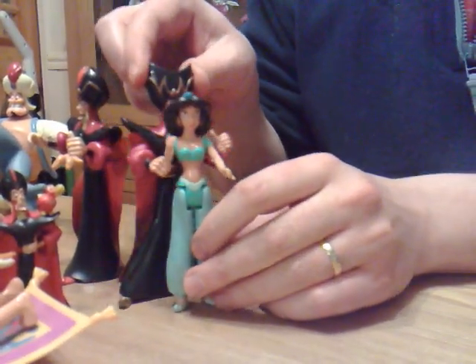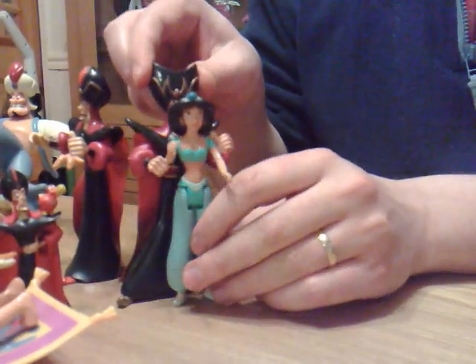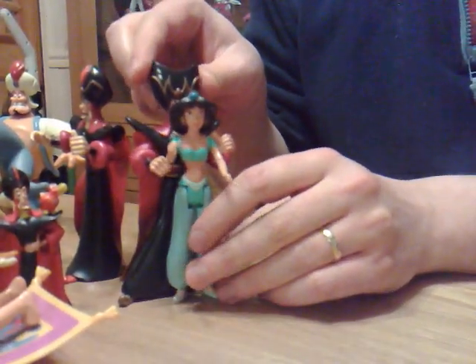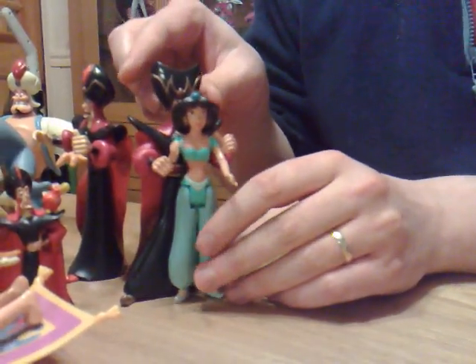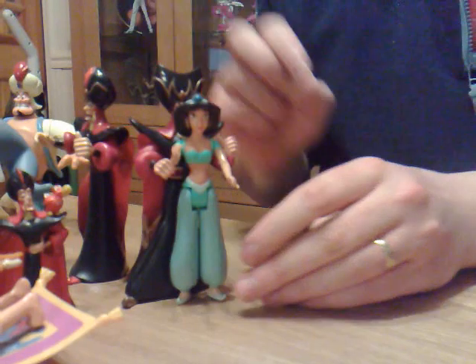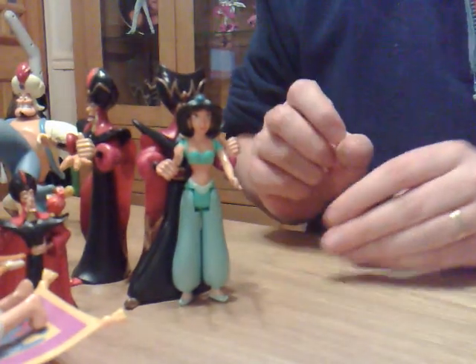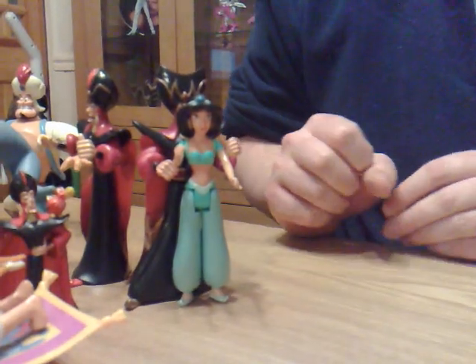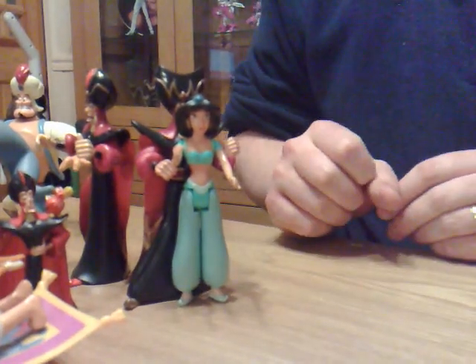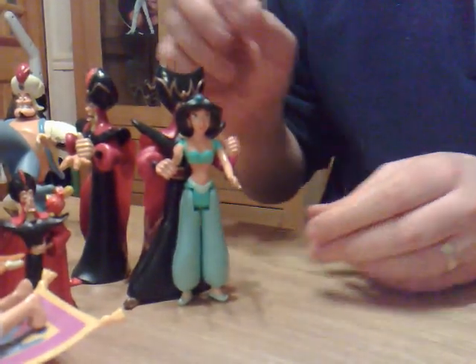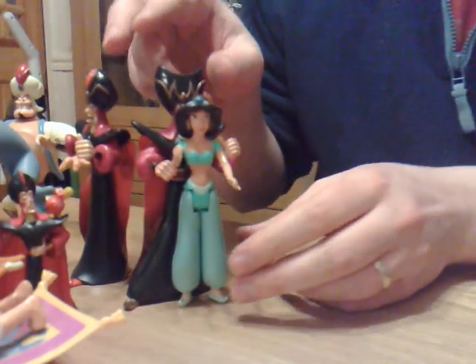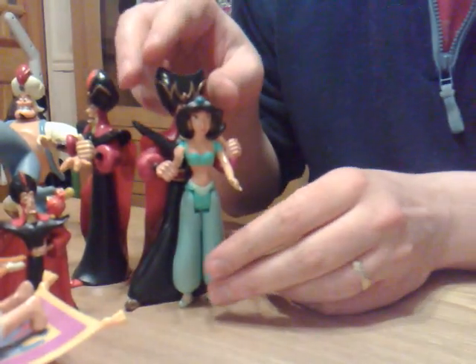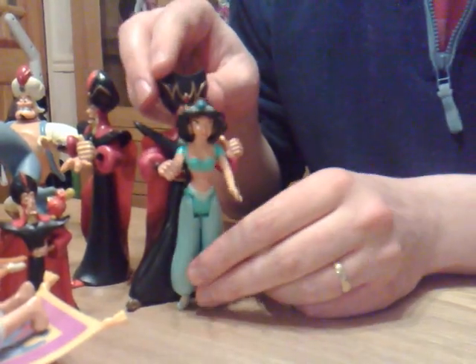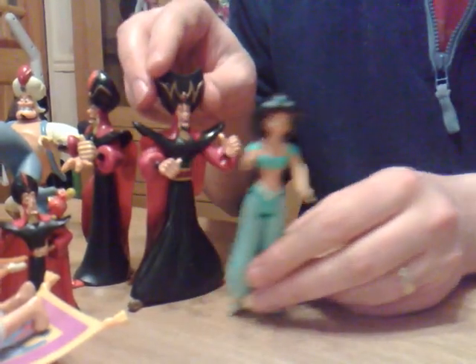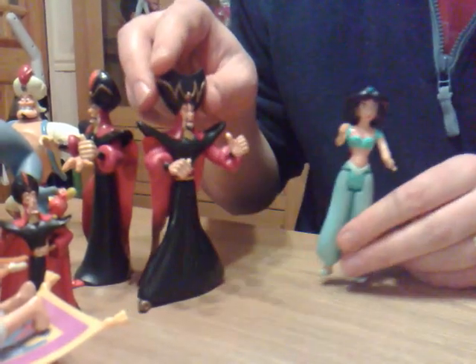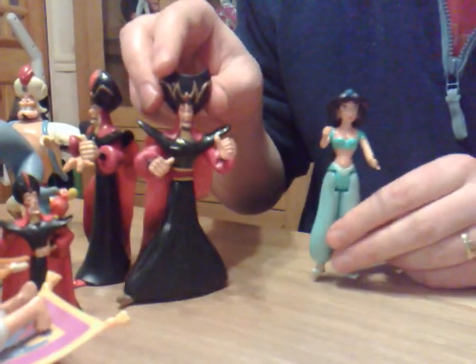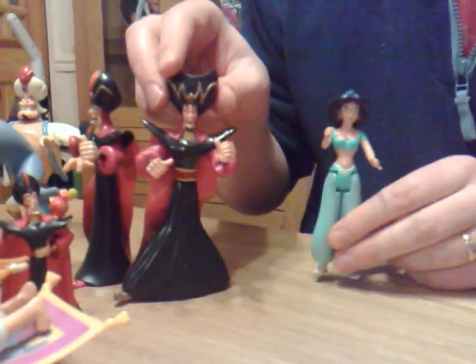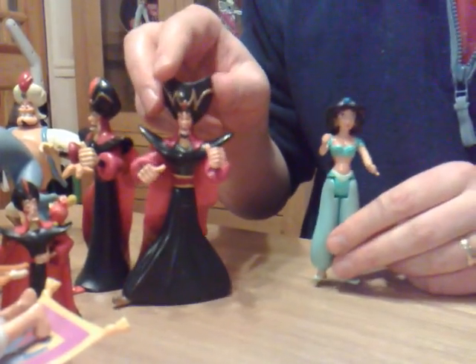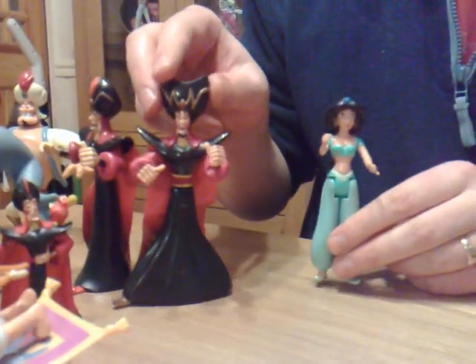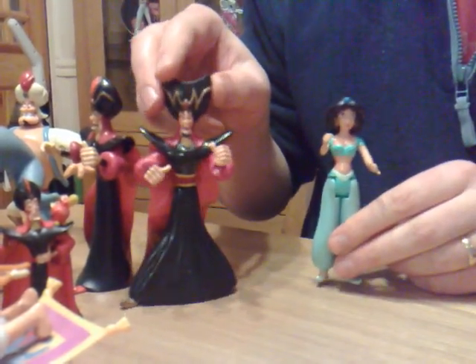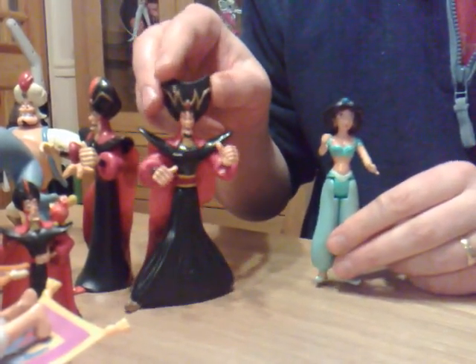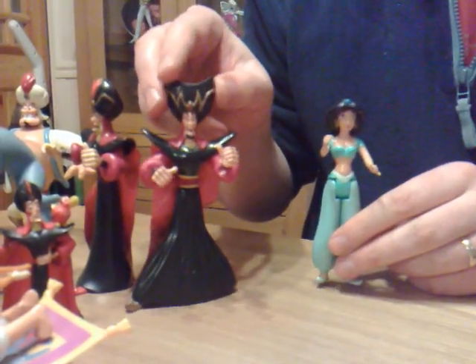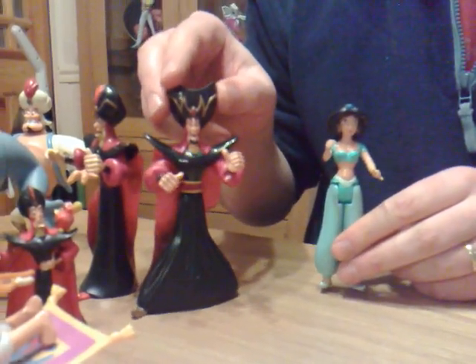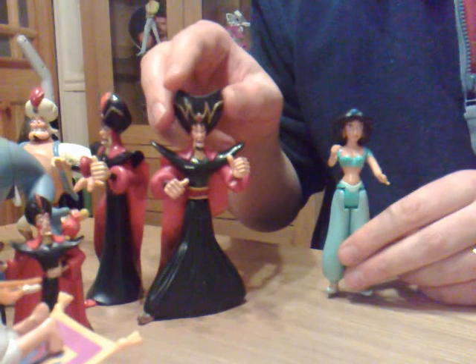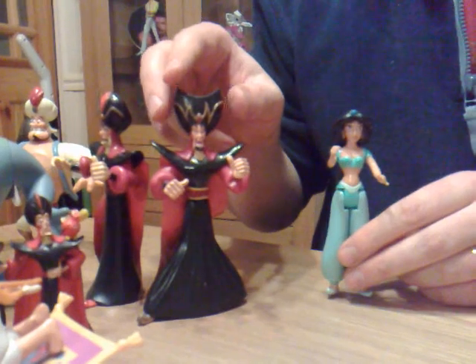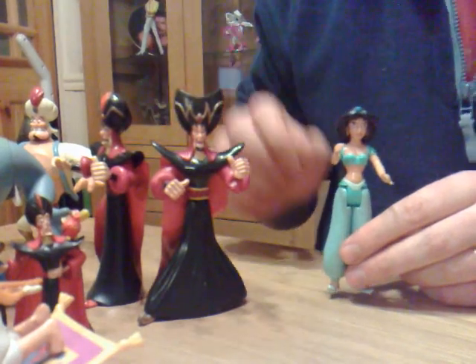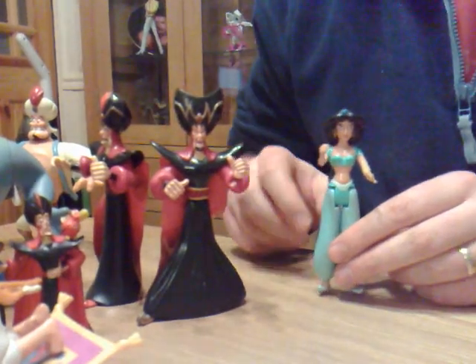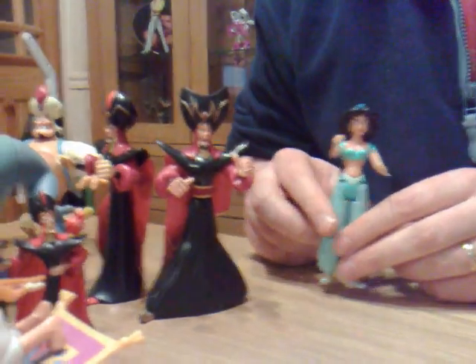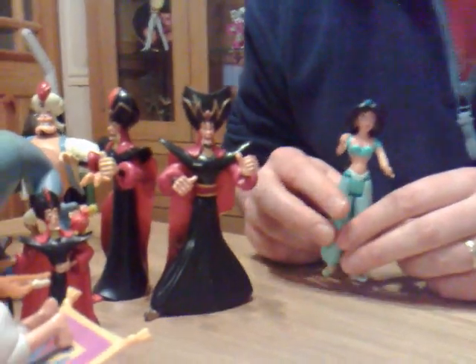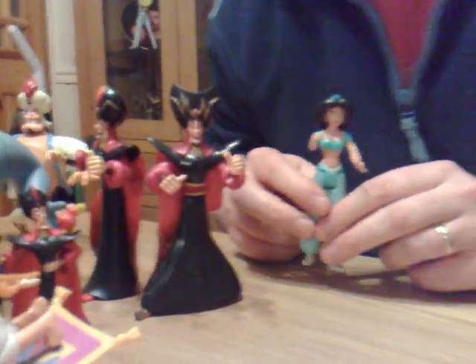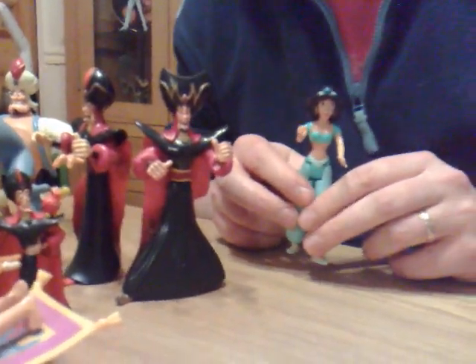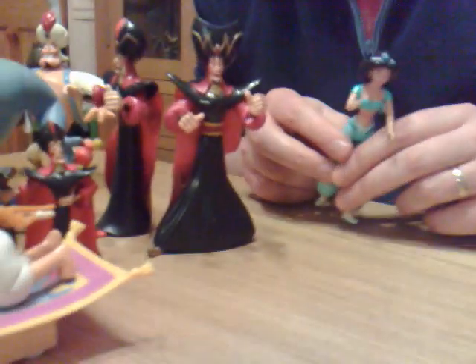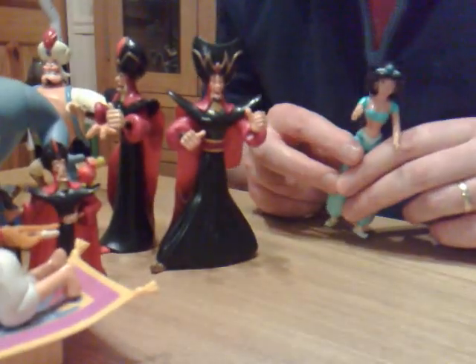She's obviously the princess, and Iago — Iago's the parrot, yes.